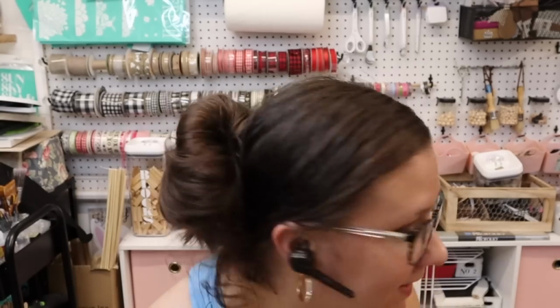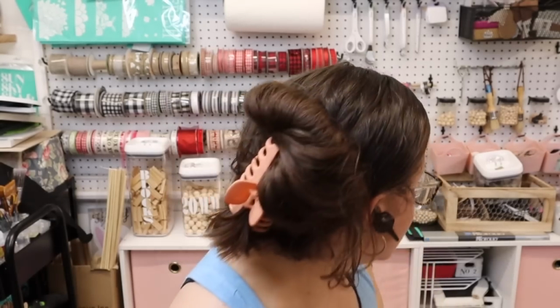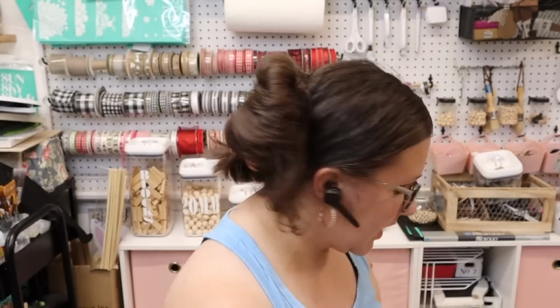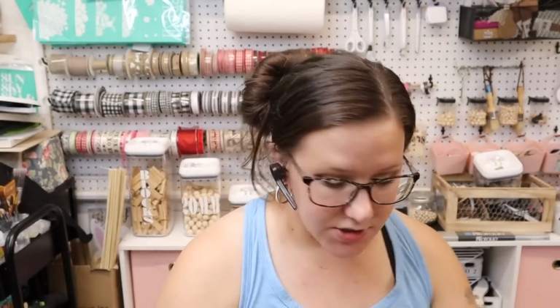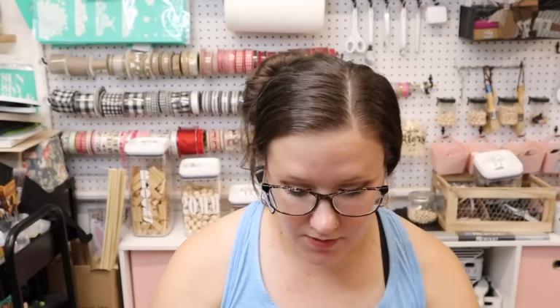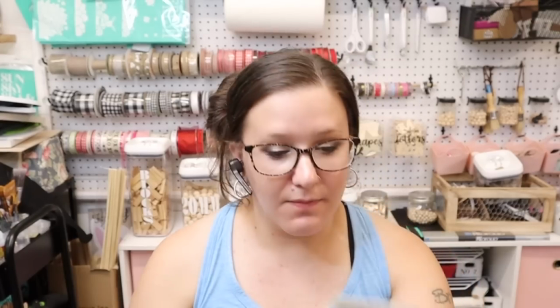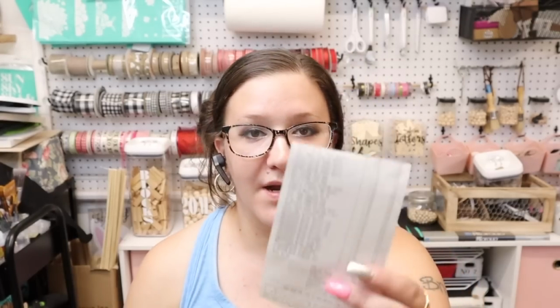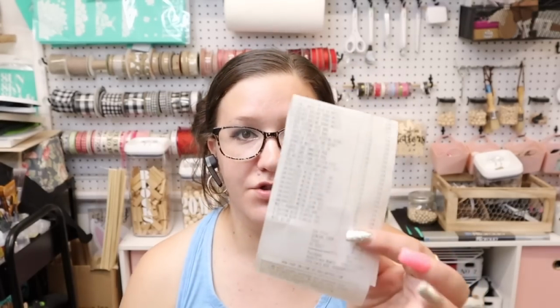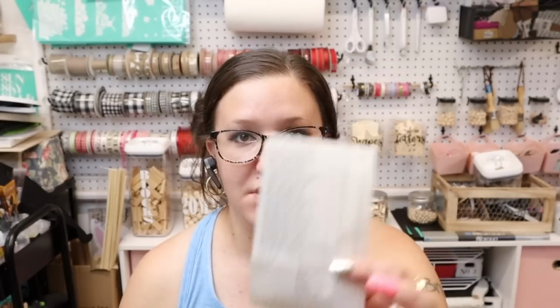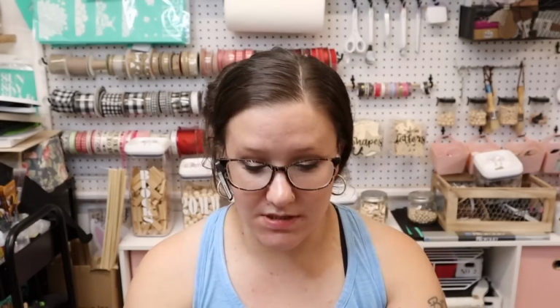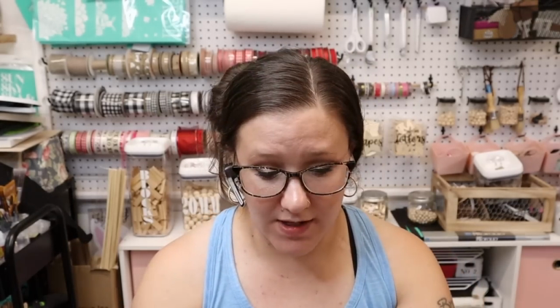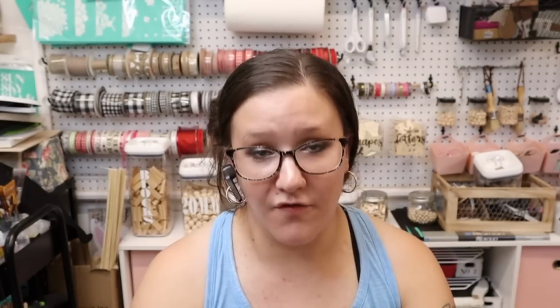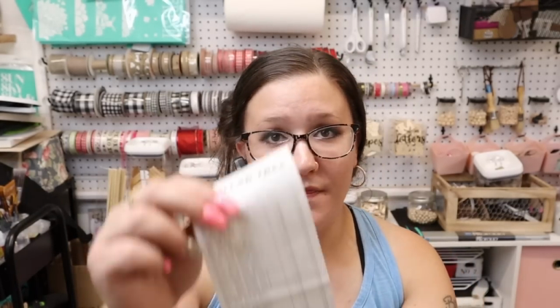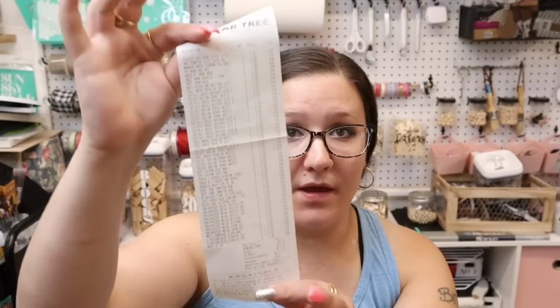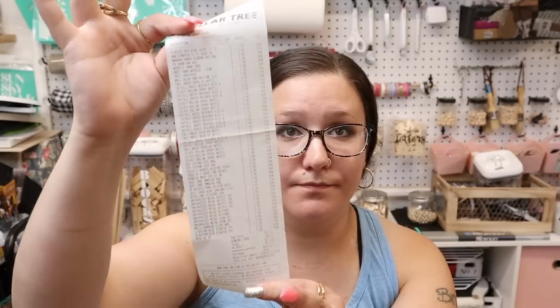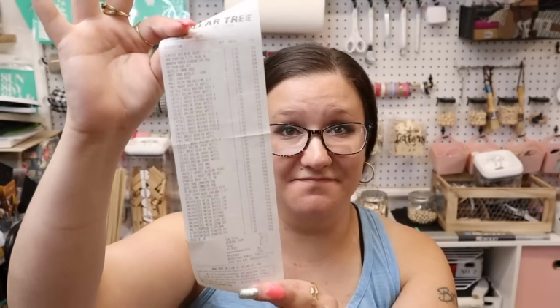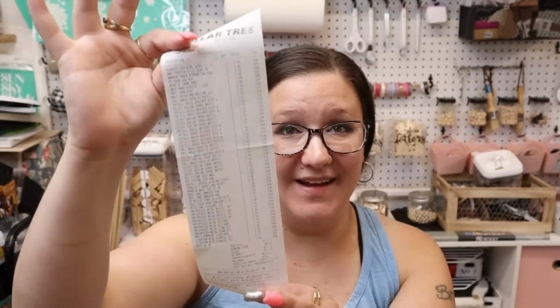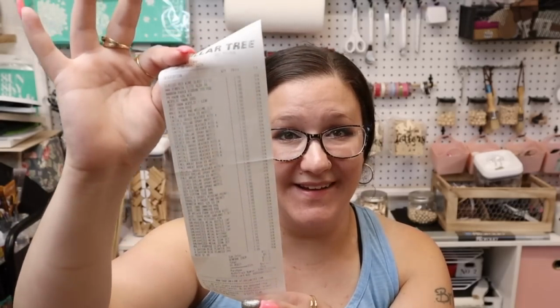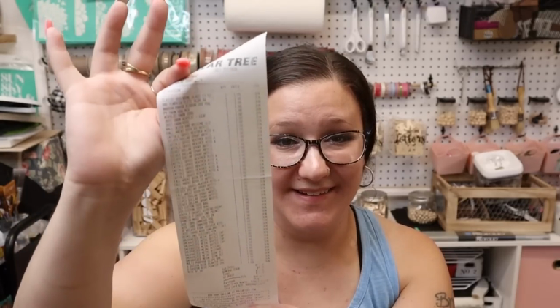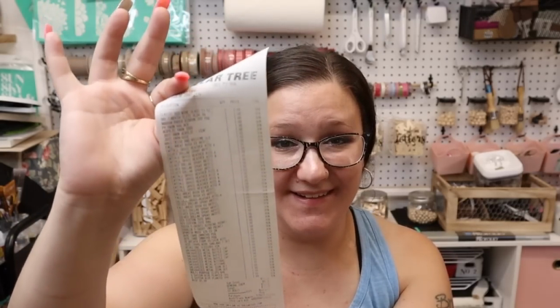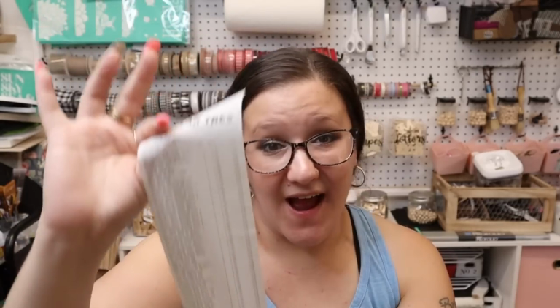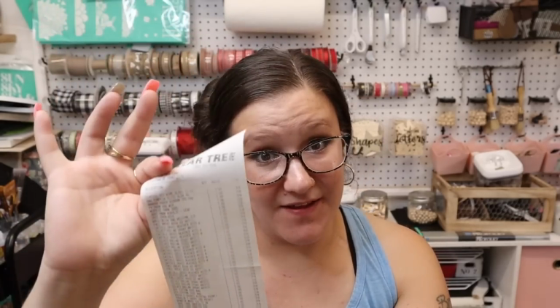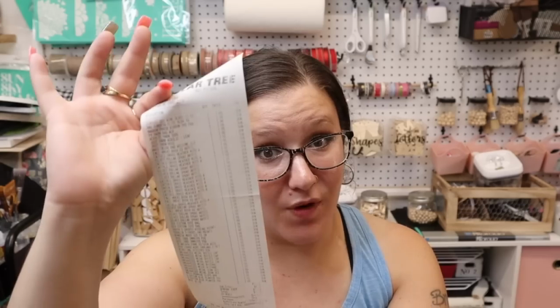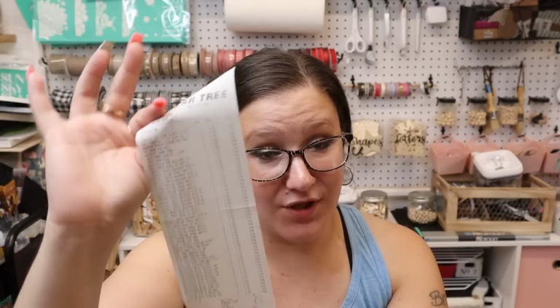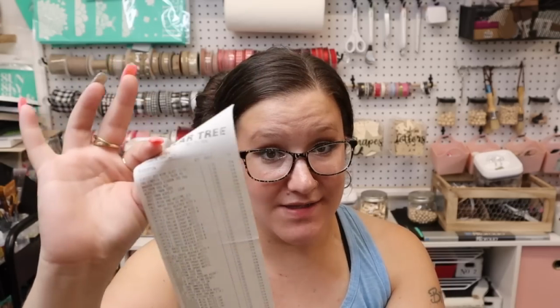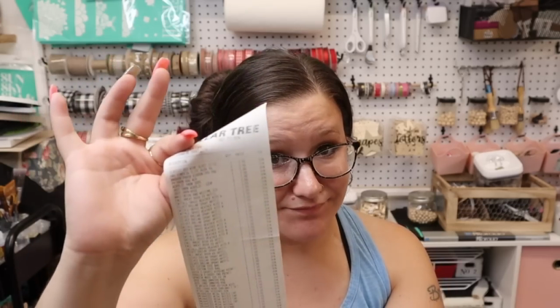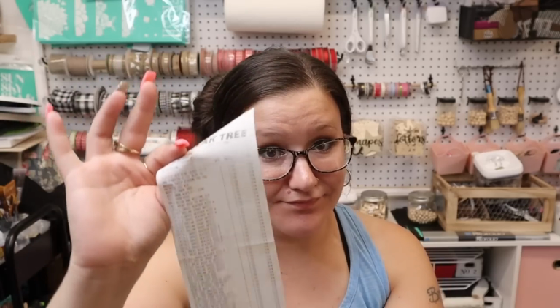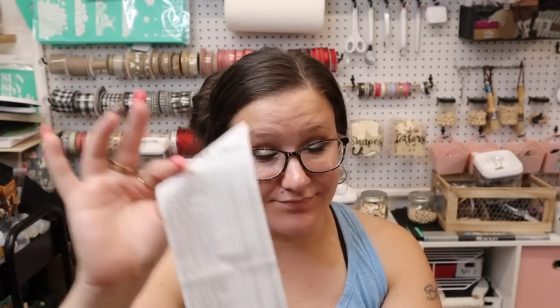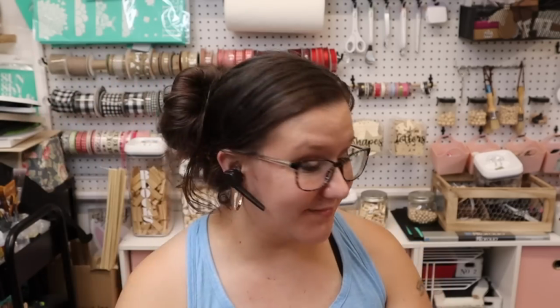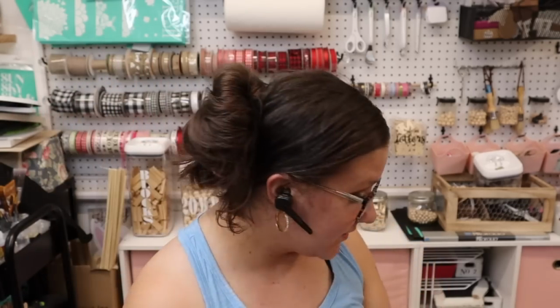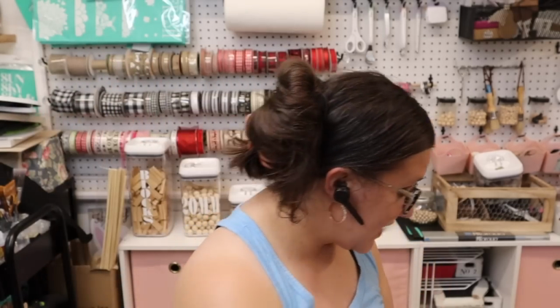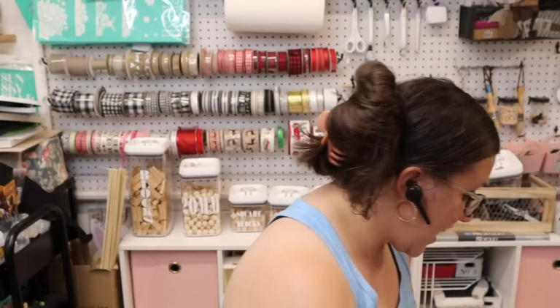I always keep all my Dollar Tree receipts. I went in there for one thing, you guys — yeah, imagine that.